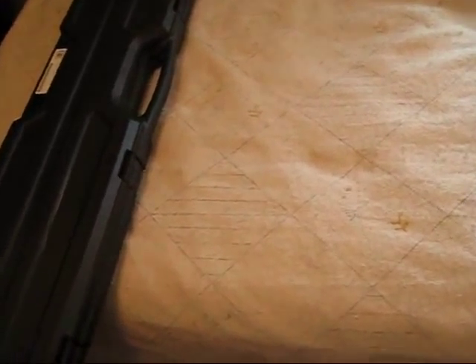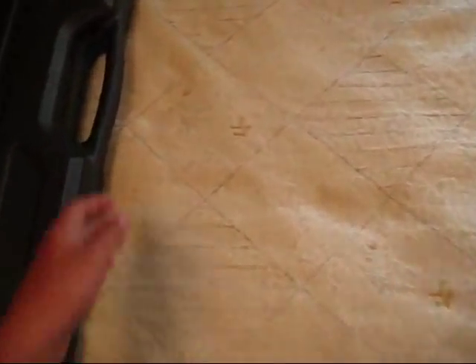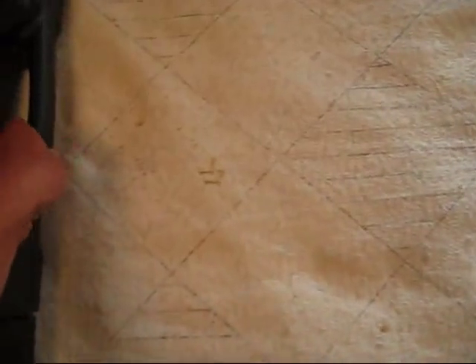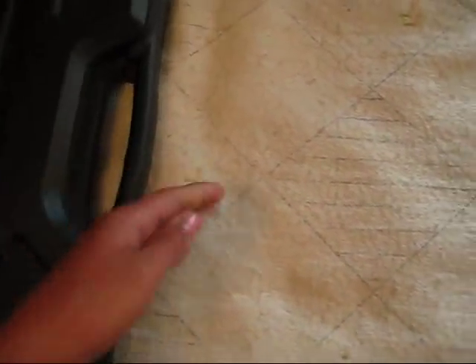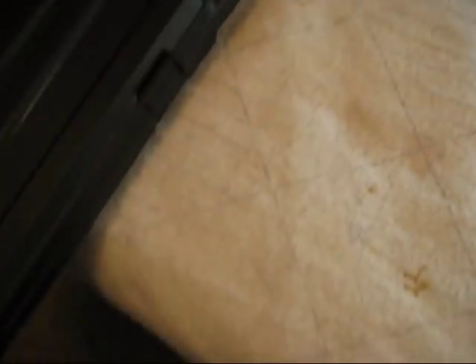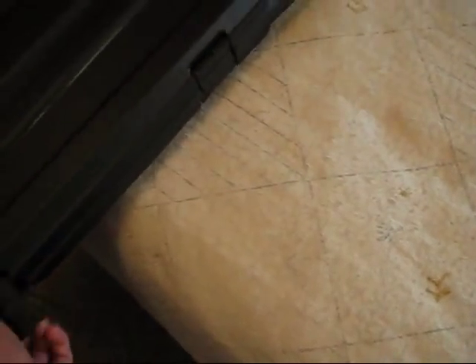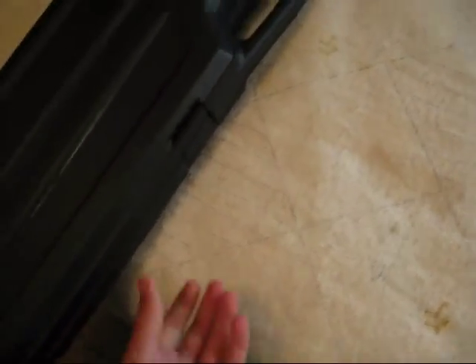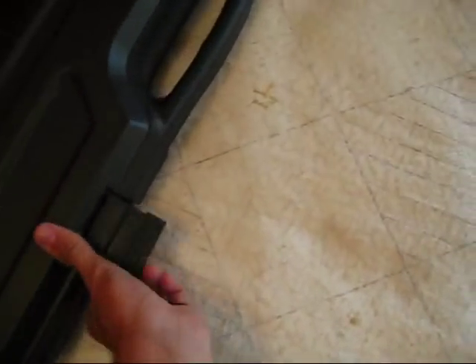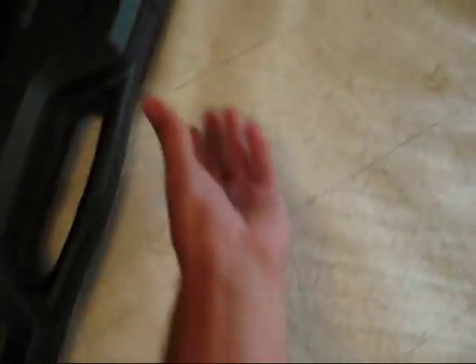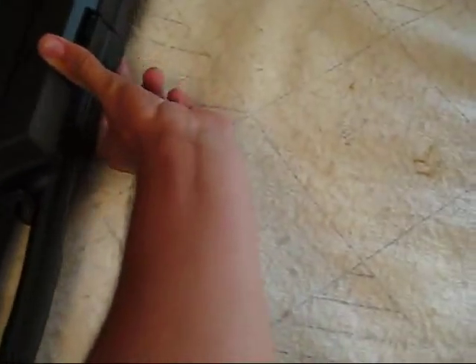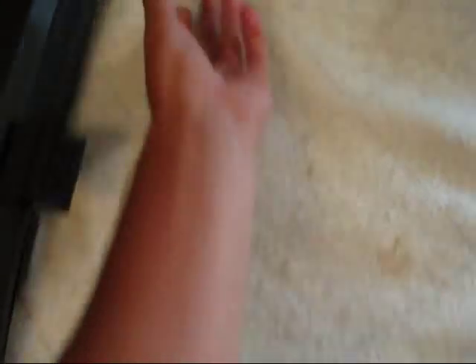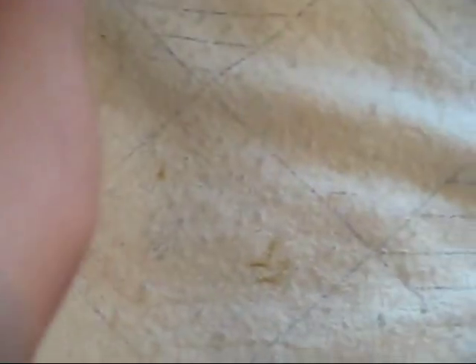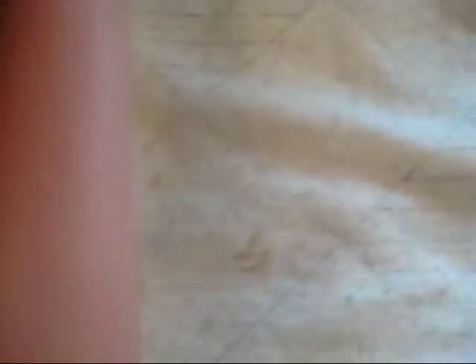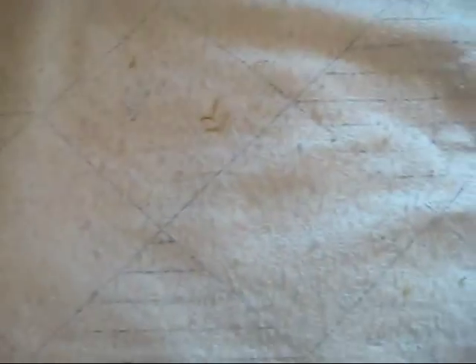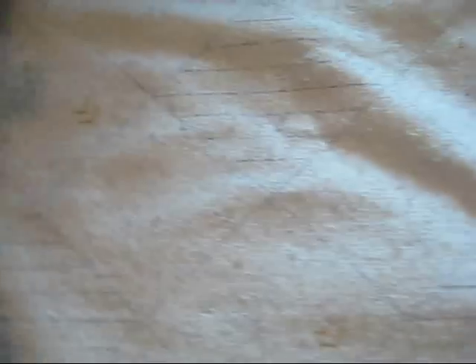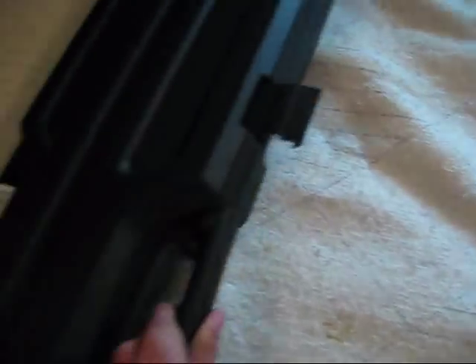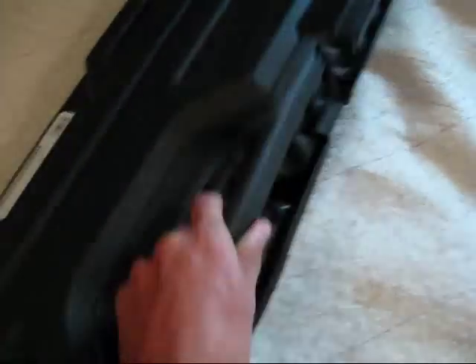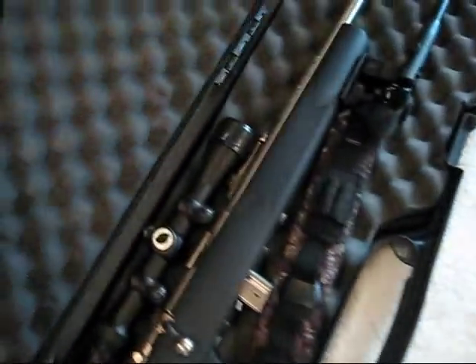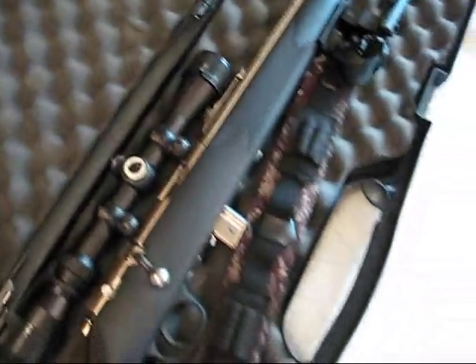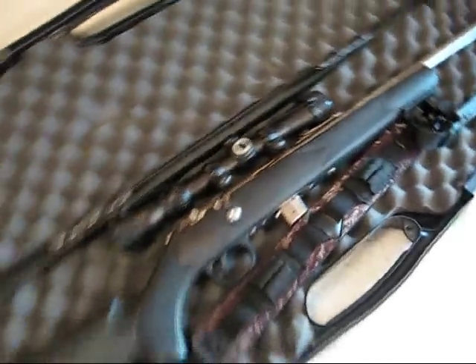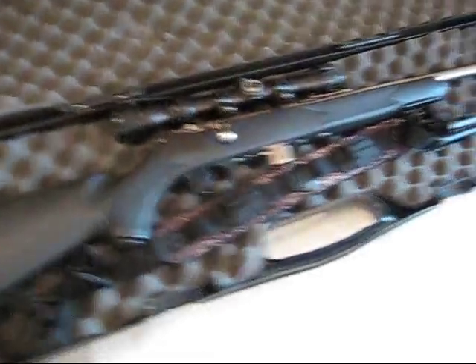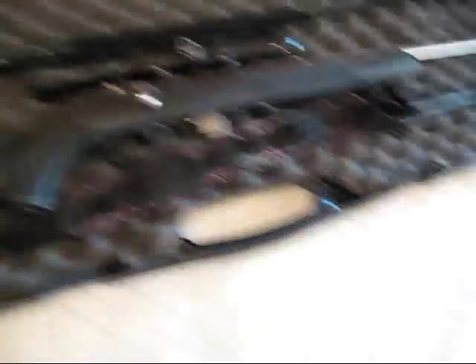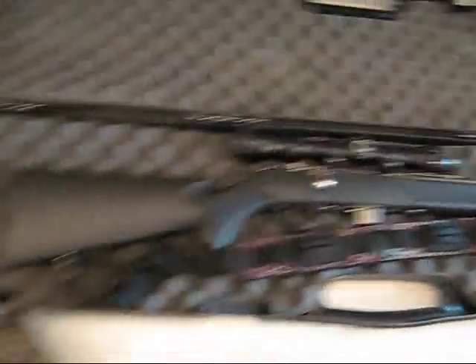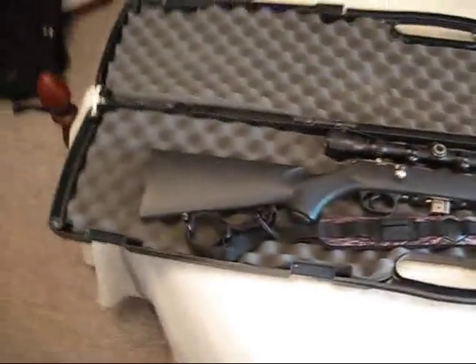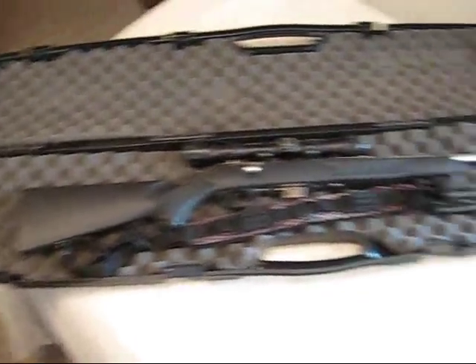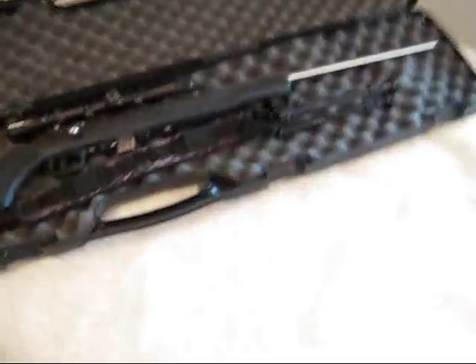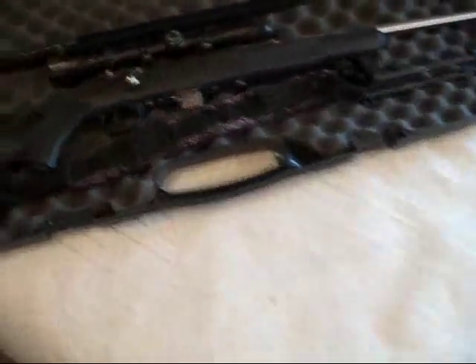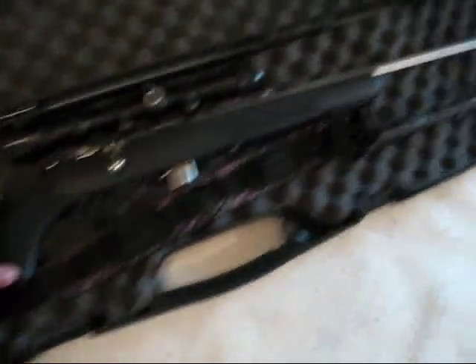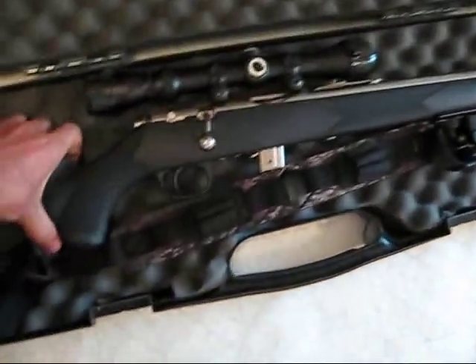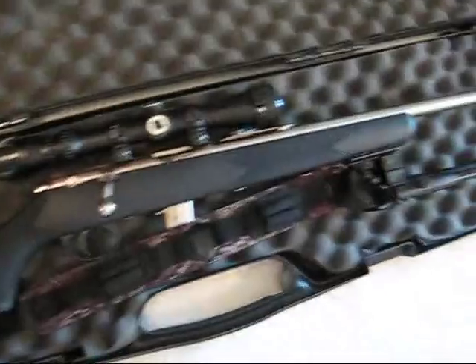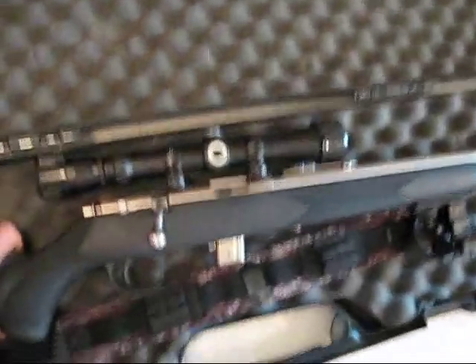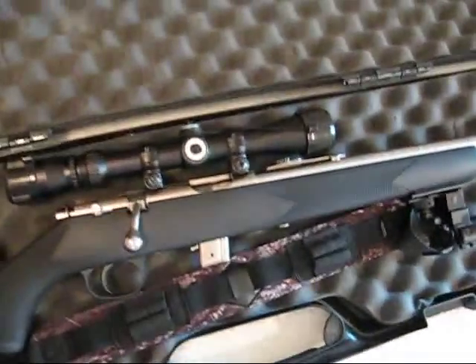All right, here's my .22. It's a Marlin 980S stainless steel. It's pretty good.